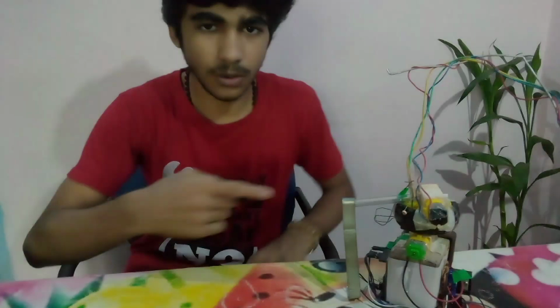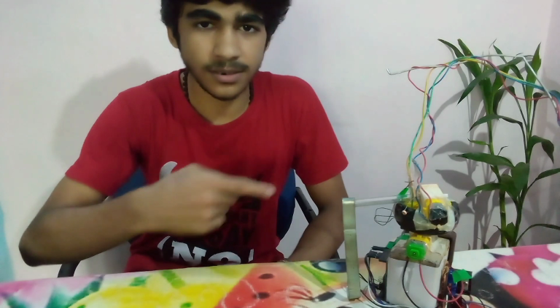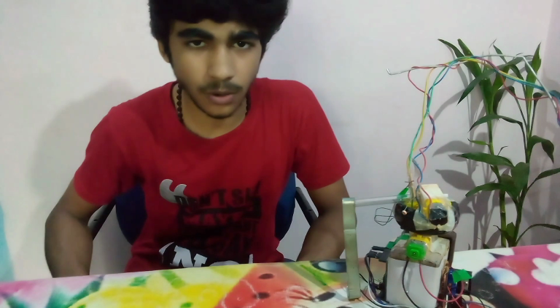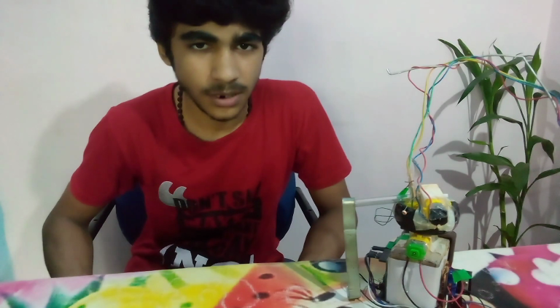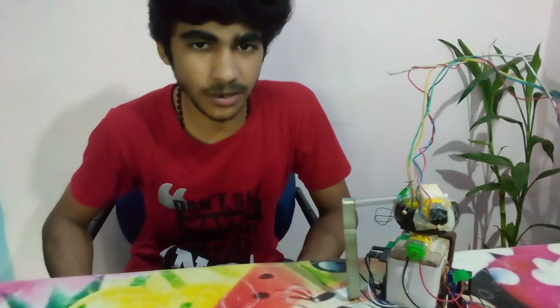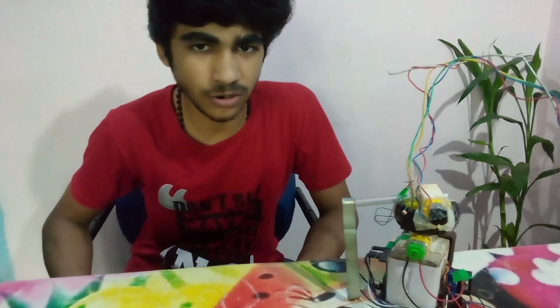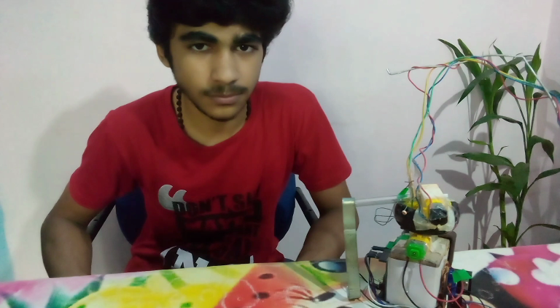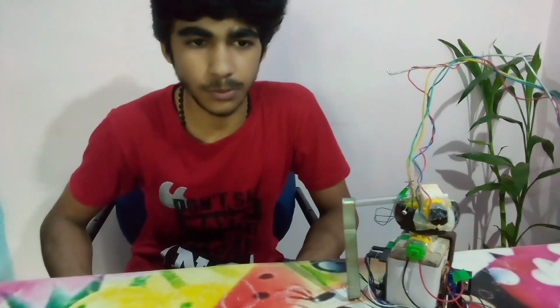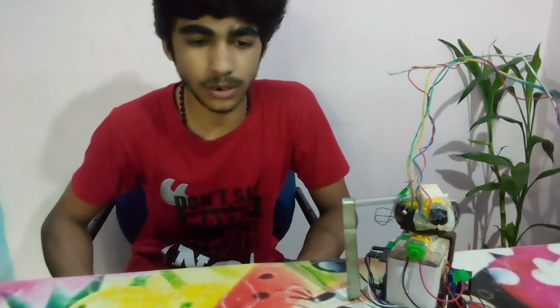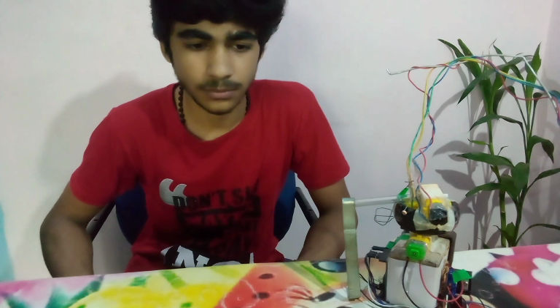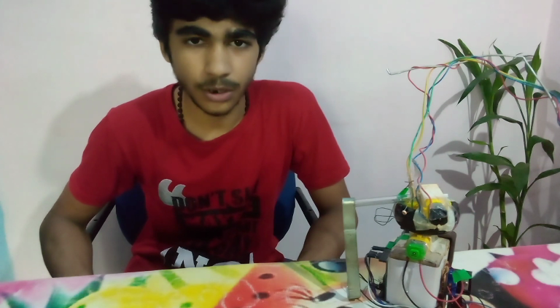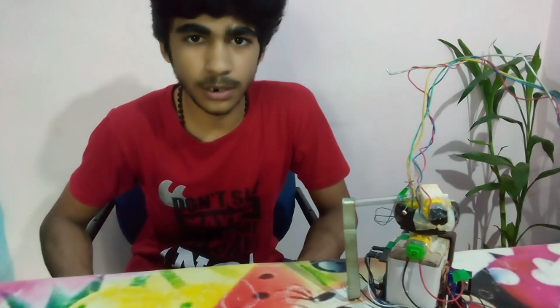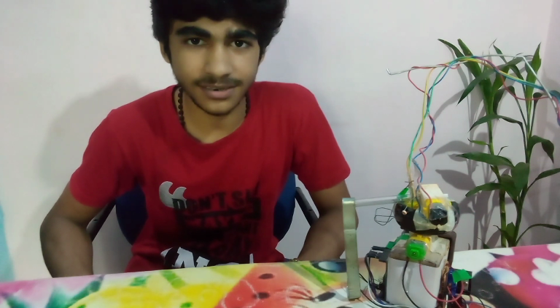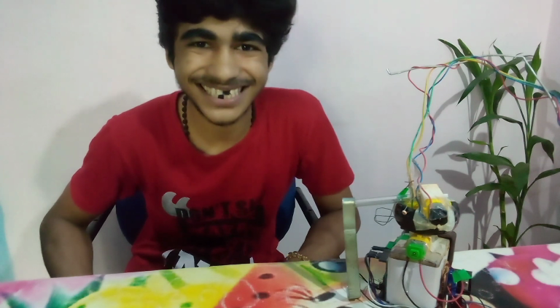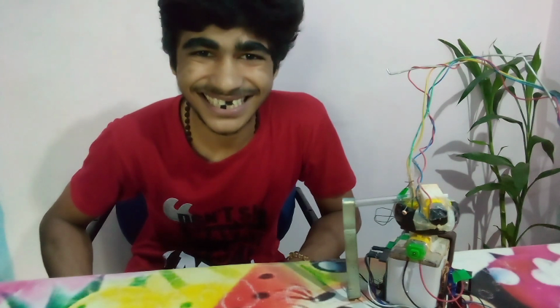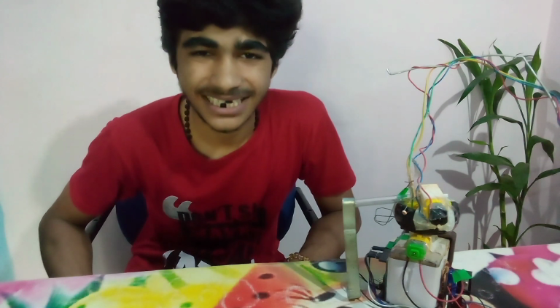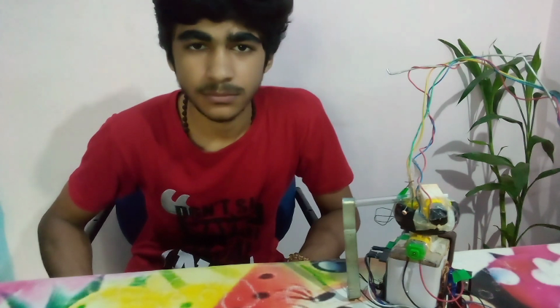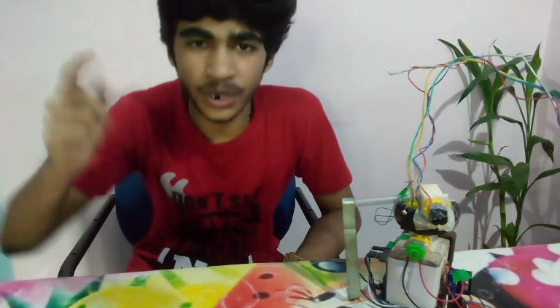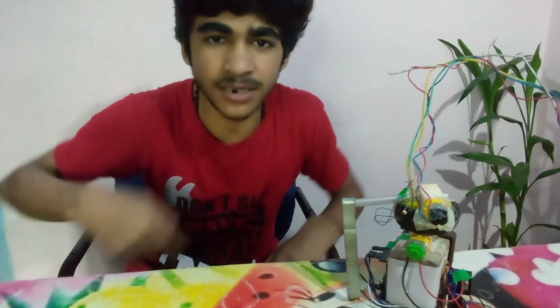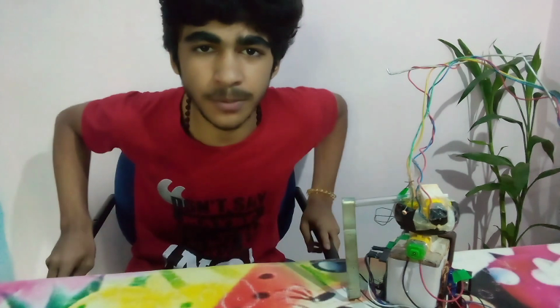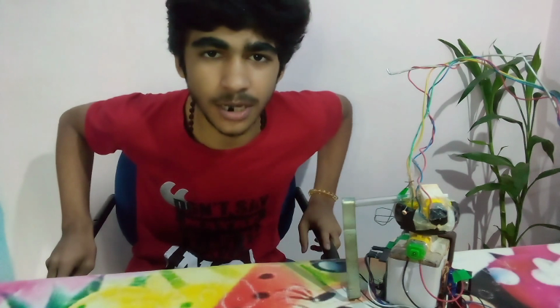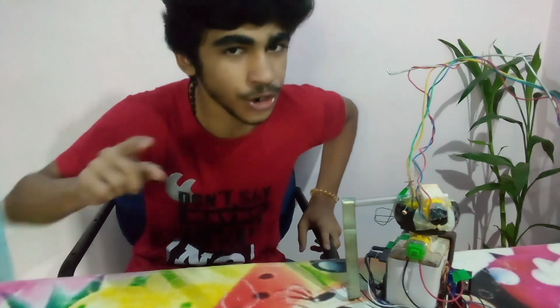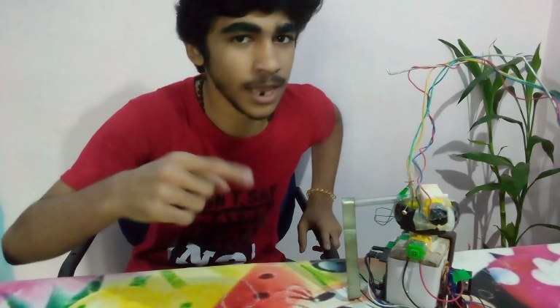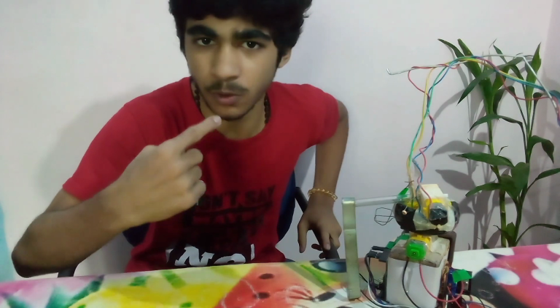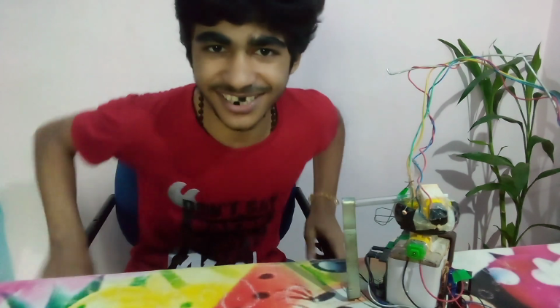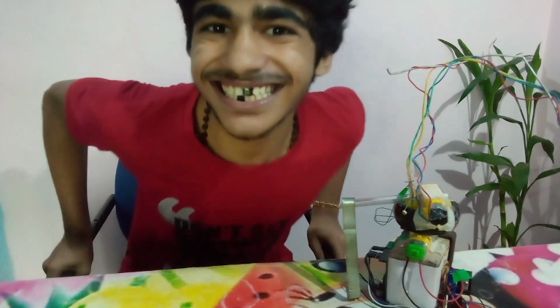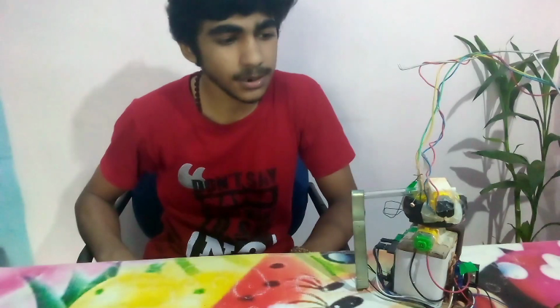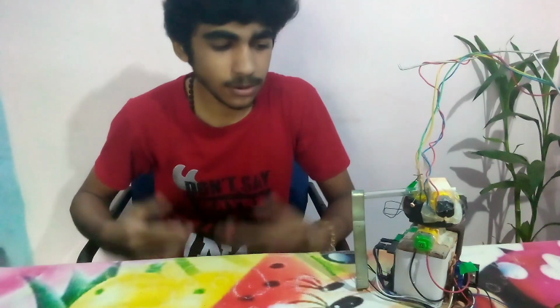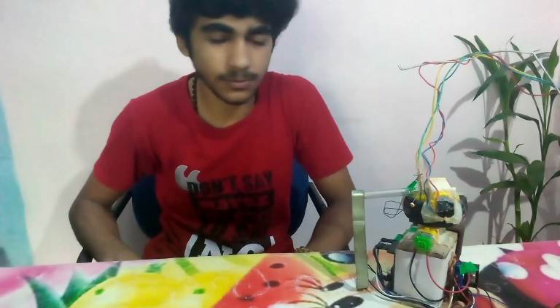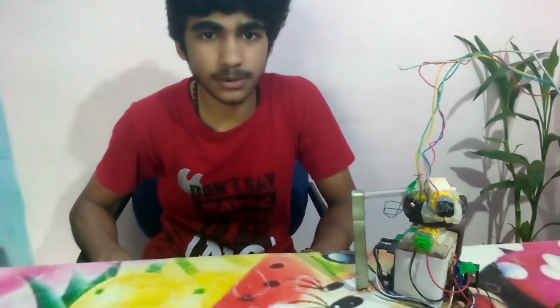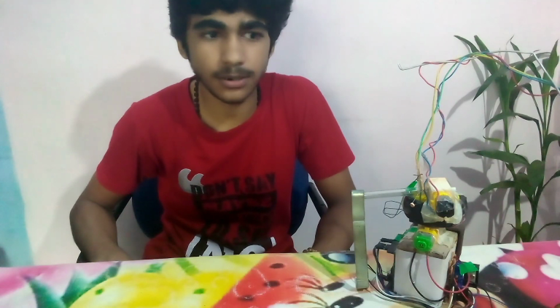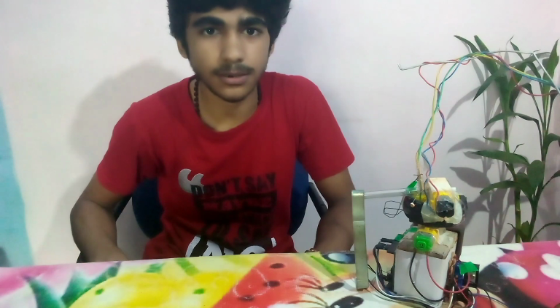Don't try this at home — it's very dangerous, and I'm not joking, or you will look like this. Hit the subscribe button now or you will end up looking like this. This thing is very useful when you want to take your teeth out!